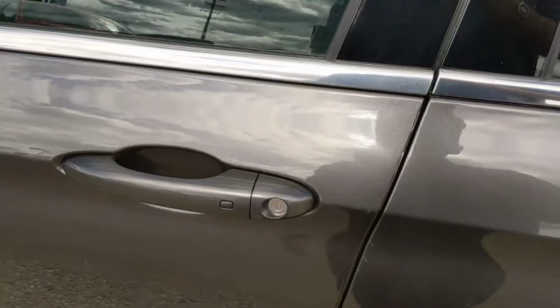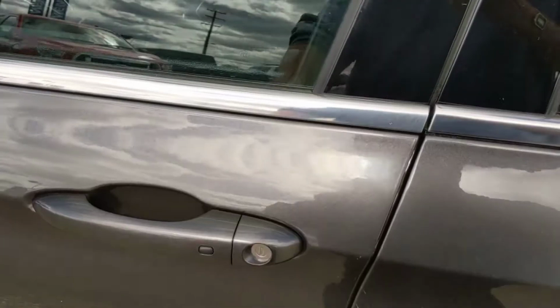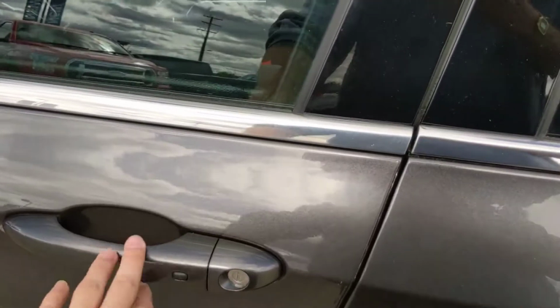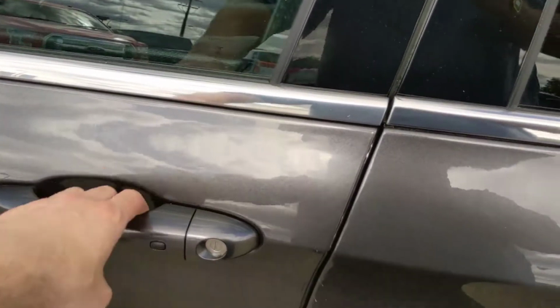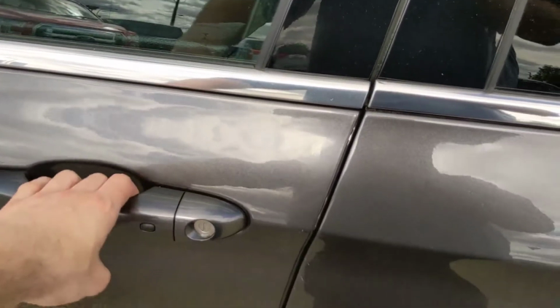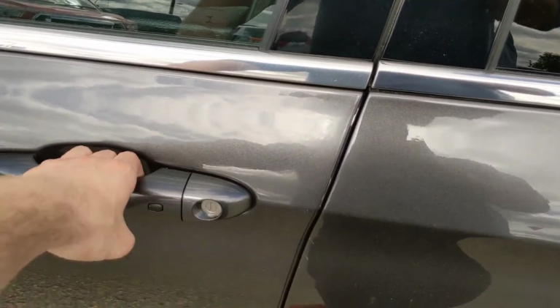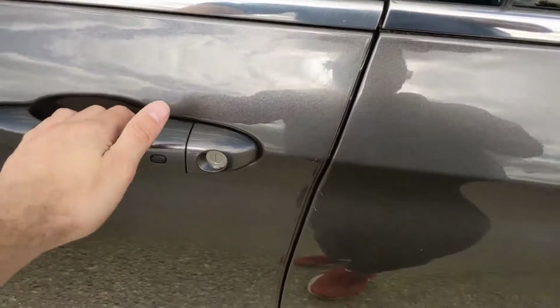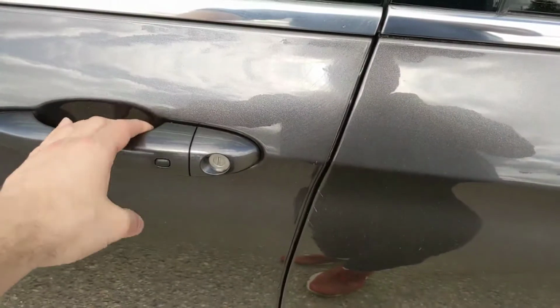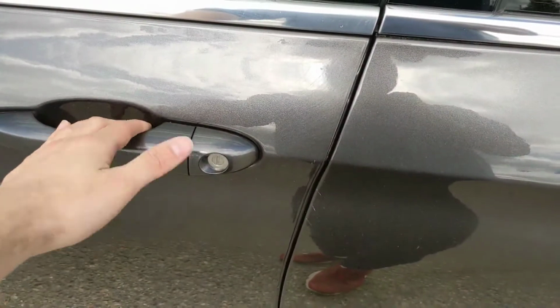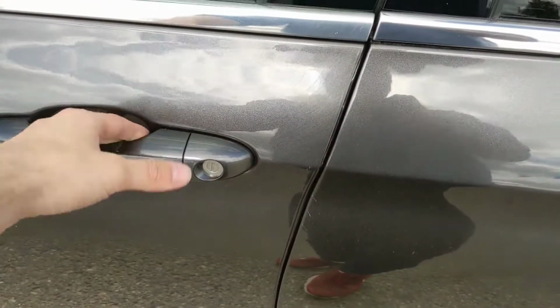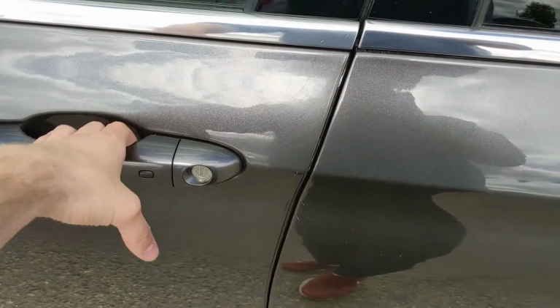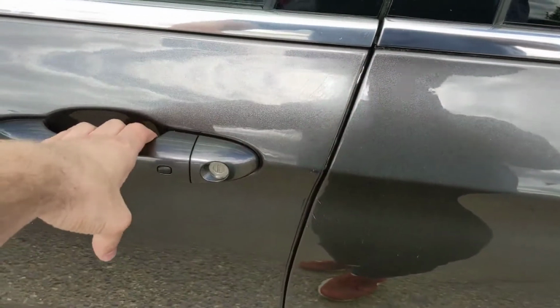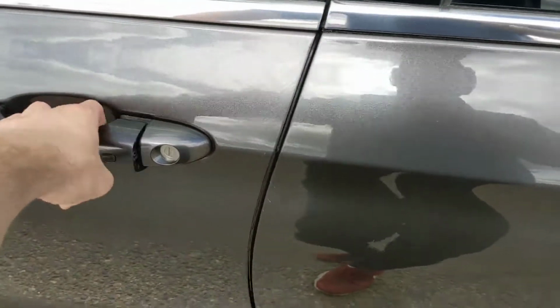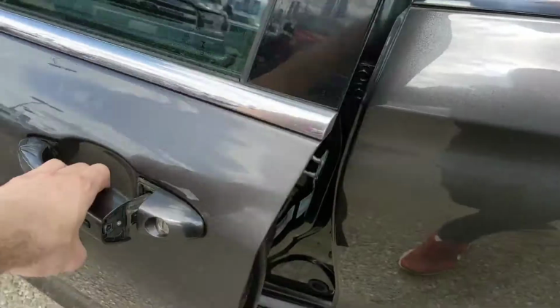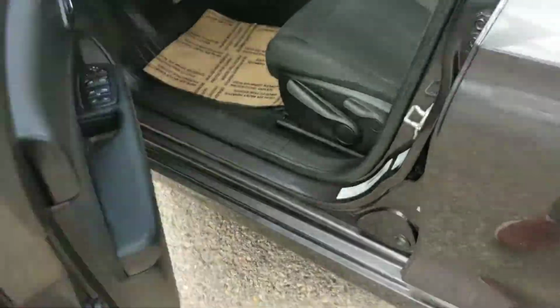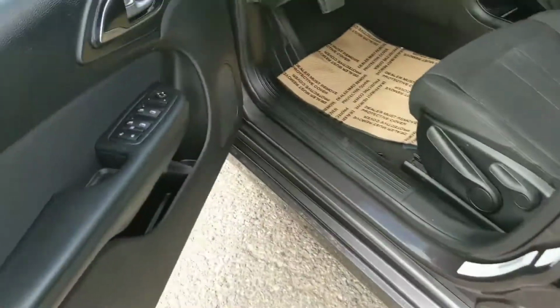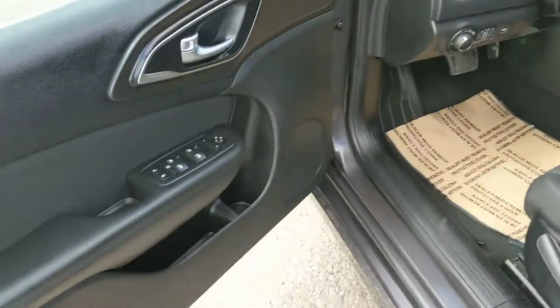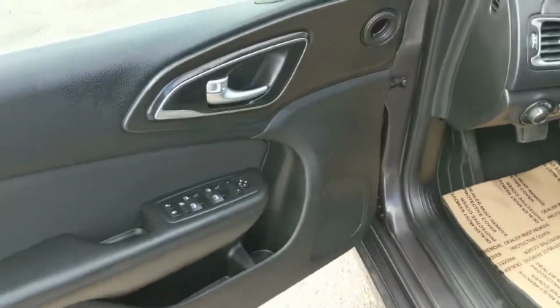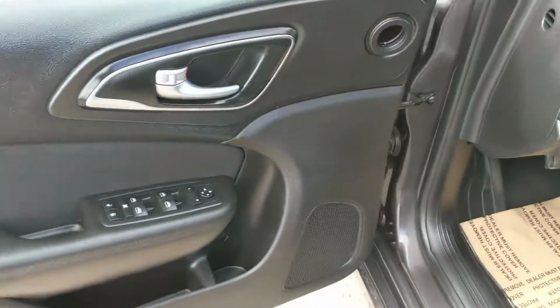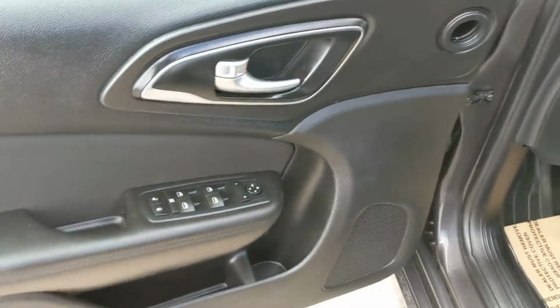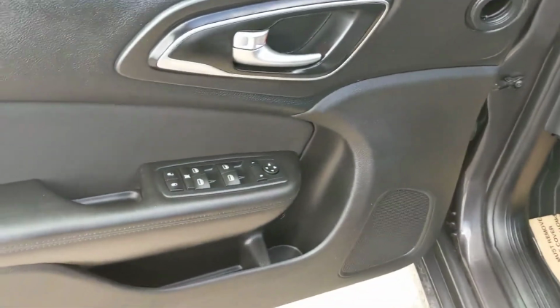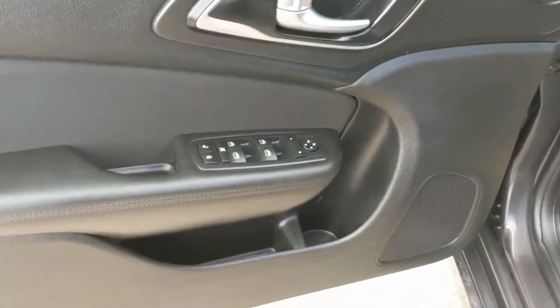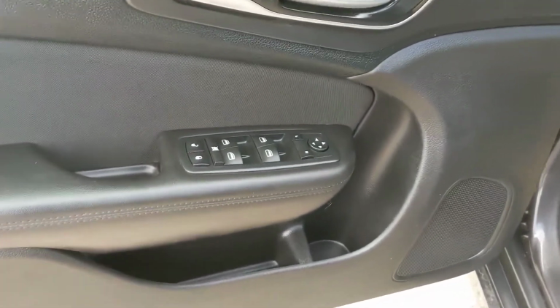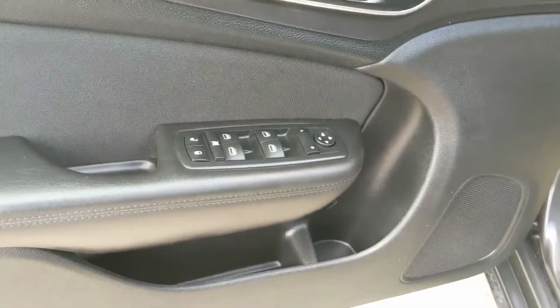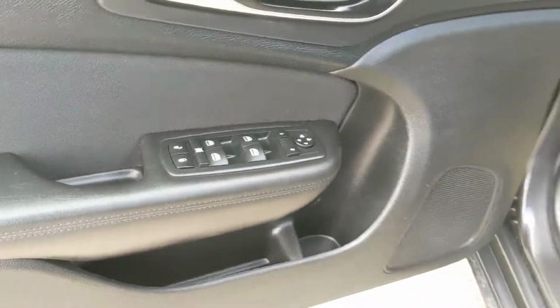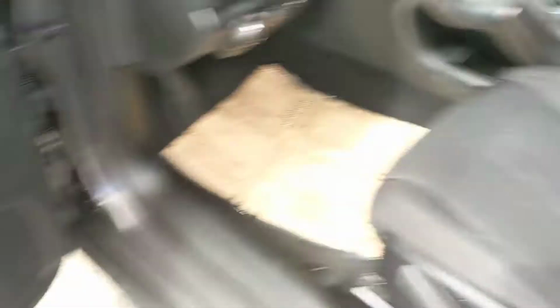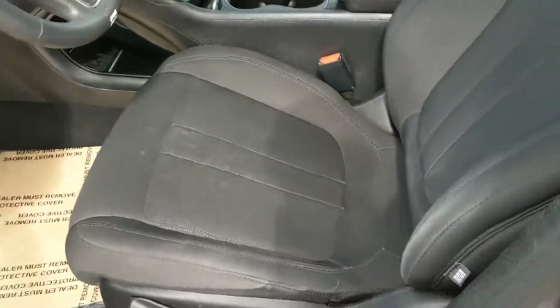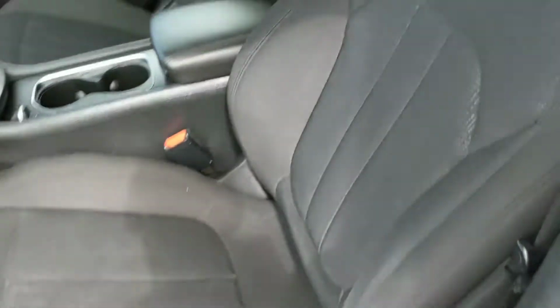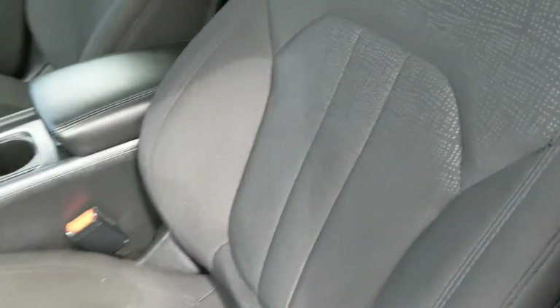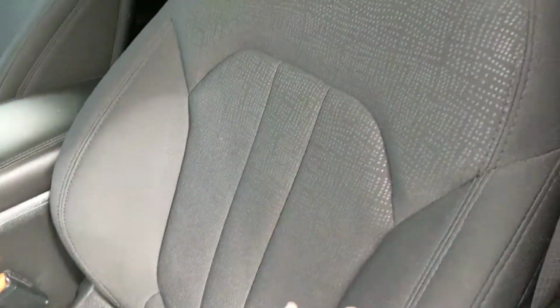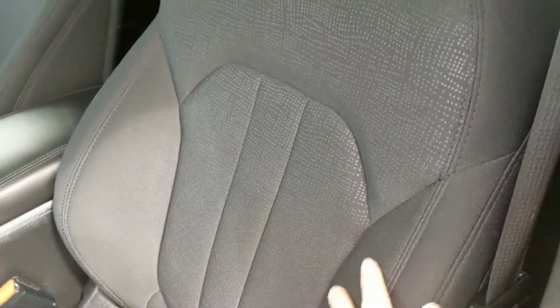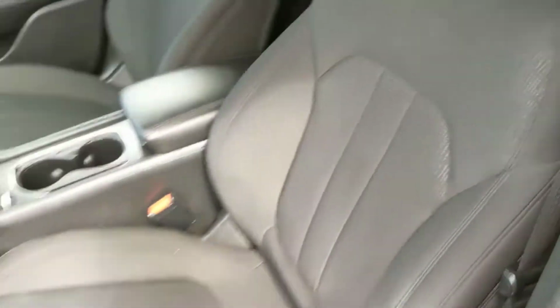This vehicle also uses a proximity key, so you can lock and unlock your vehicle without having to touch a key or anything. Looking inside, you have power windows, power mirrors, and power locks, as well as fabric seats which are relatively easy to keep clean.